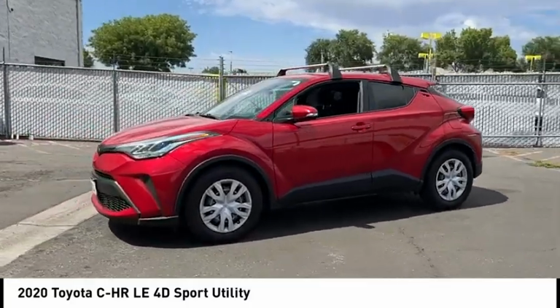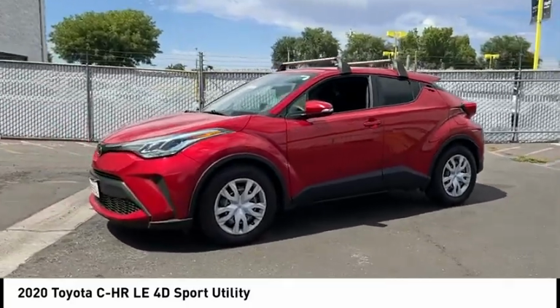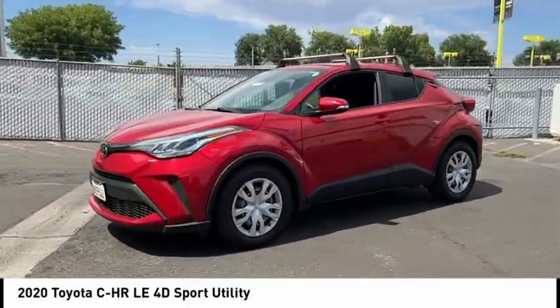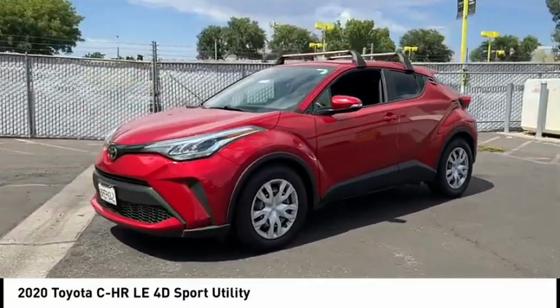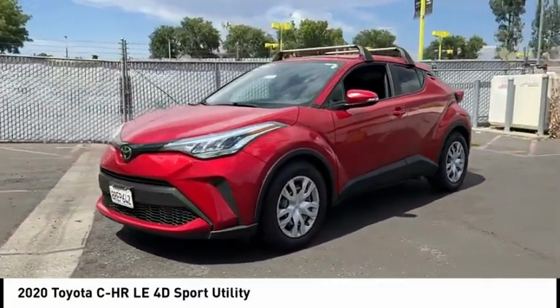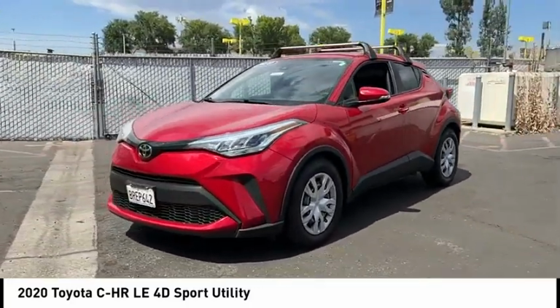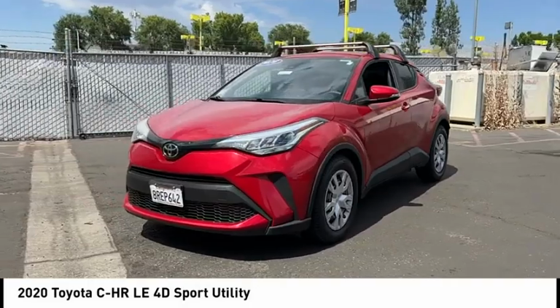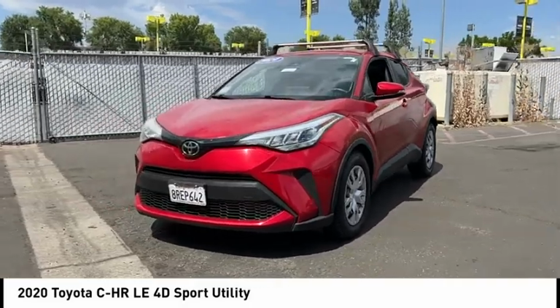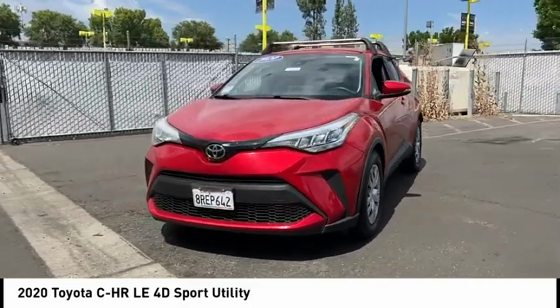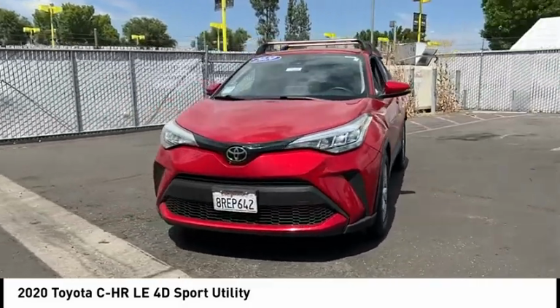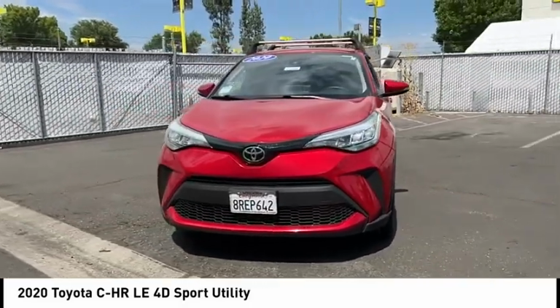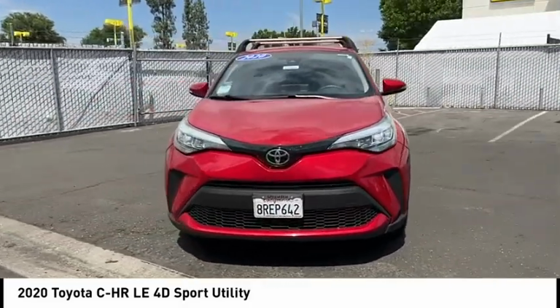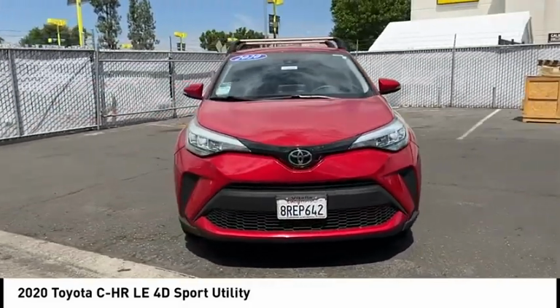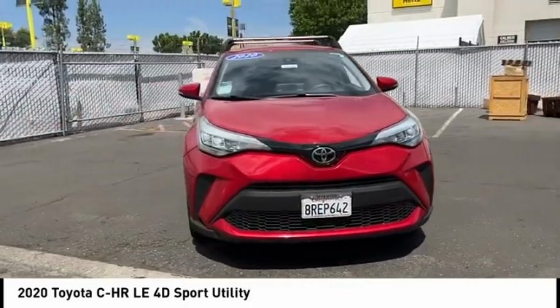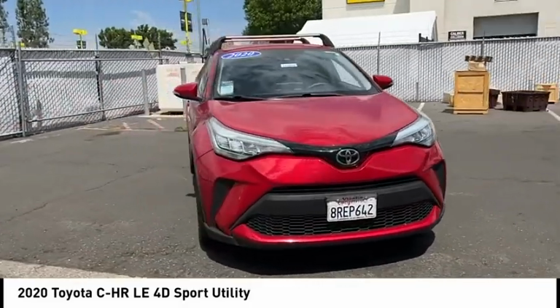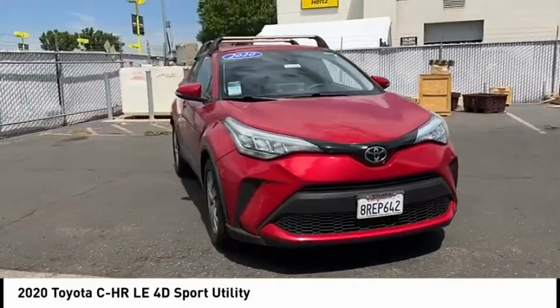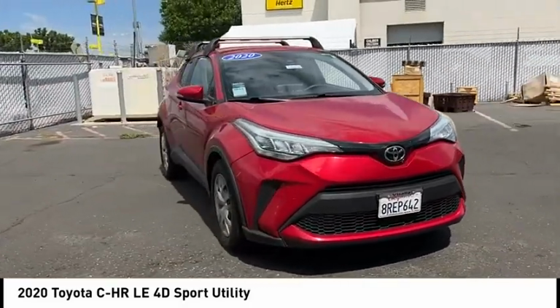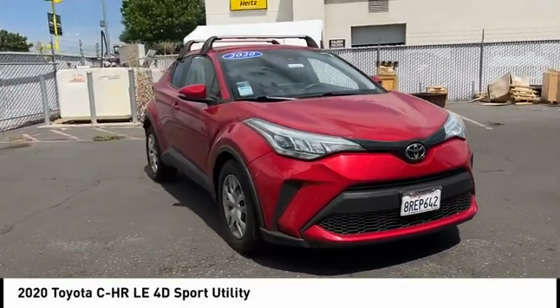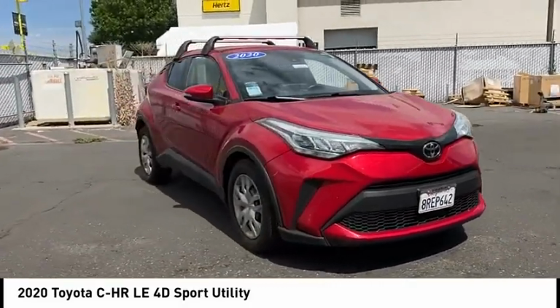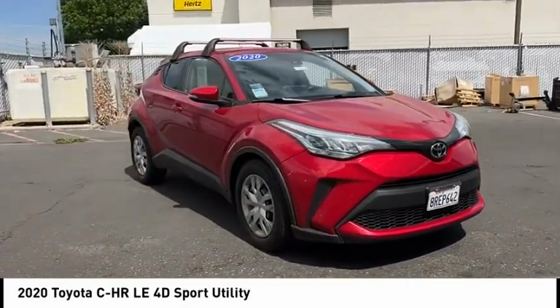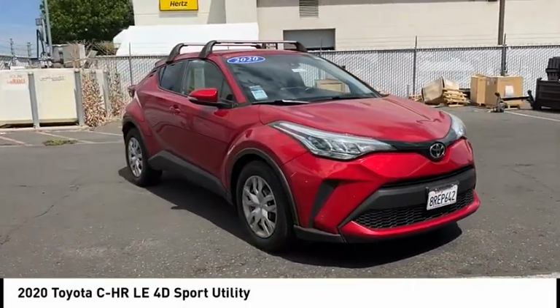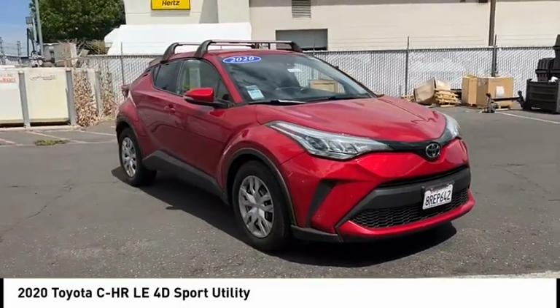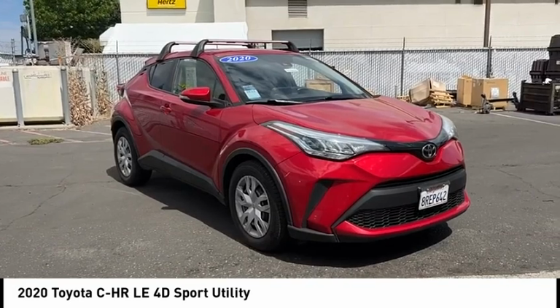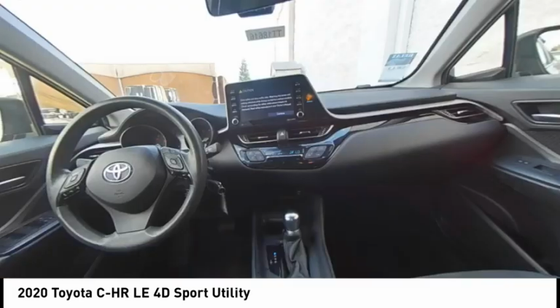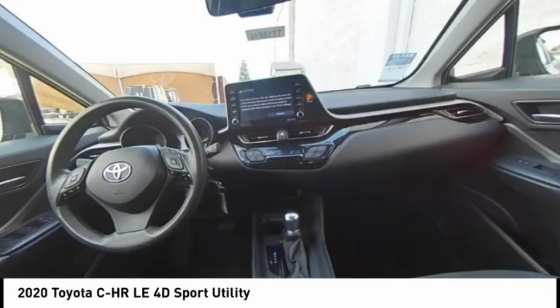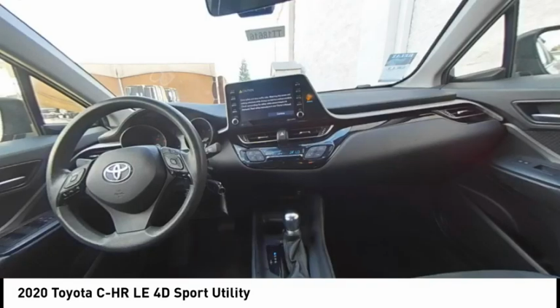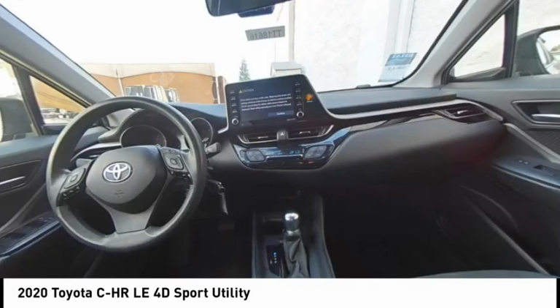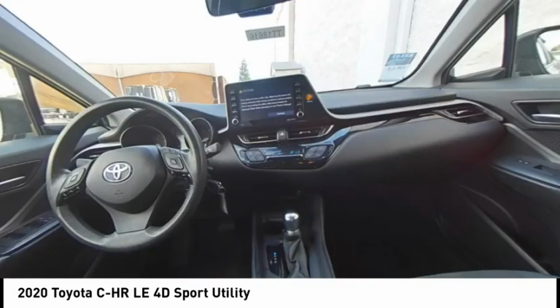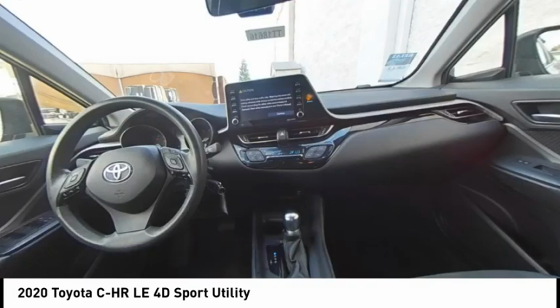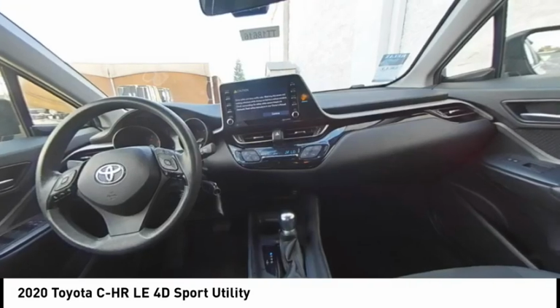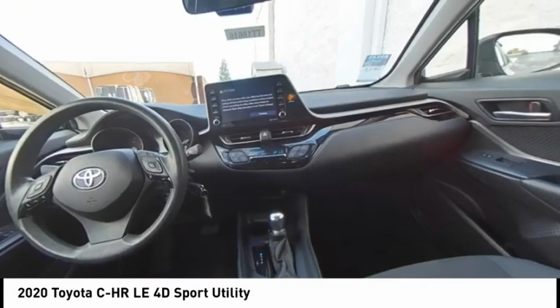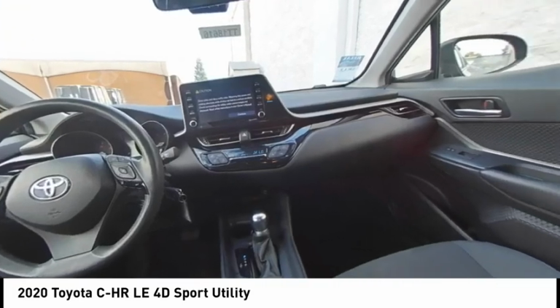This vehicle has less than 50,000 miles. Here are some of this vehicle's great options: electronic stability control, rear spoiler, brake assist, and traction control.